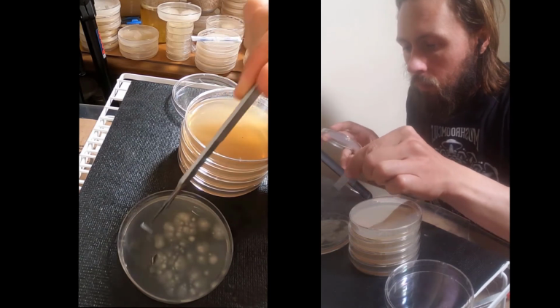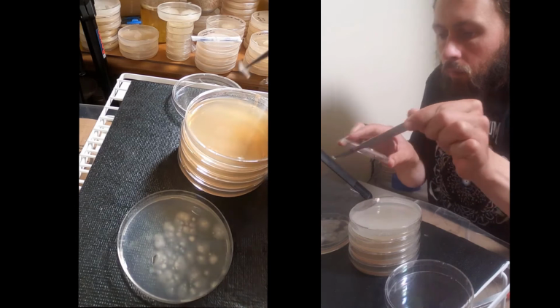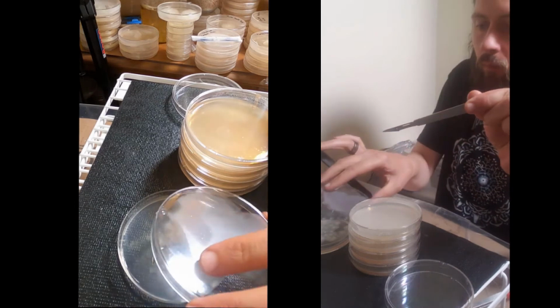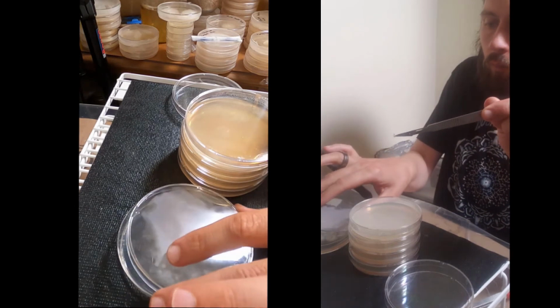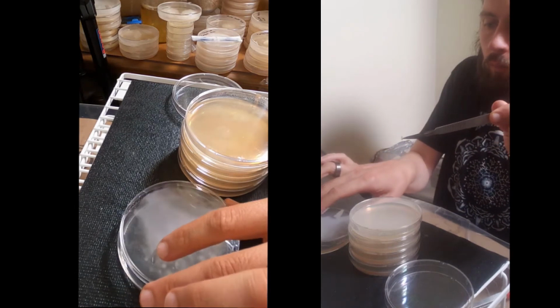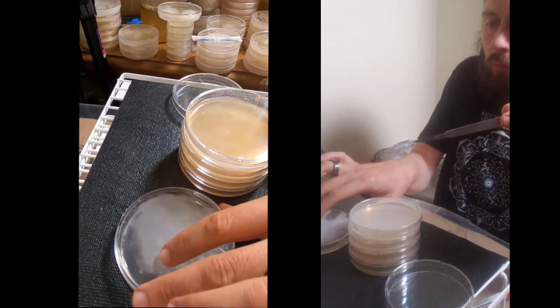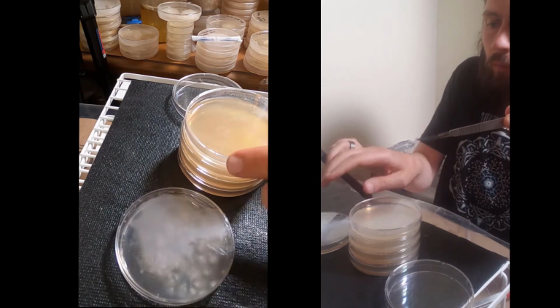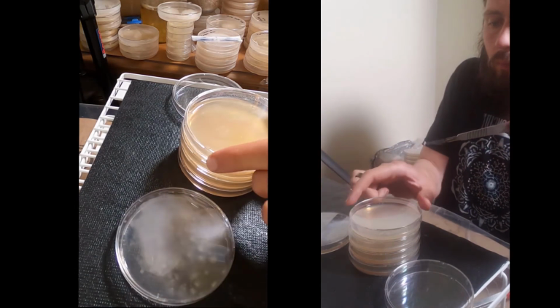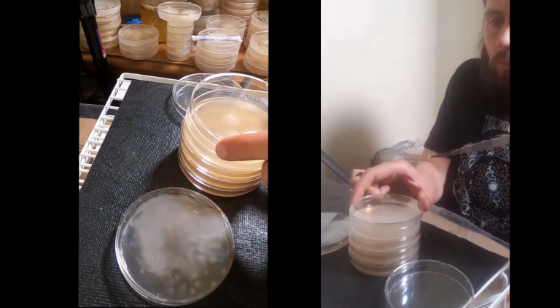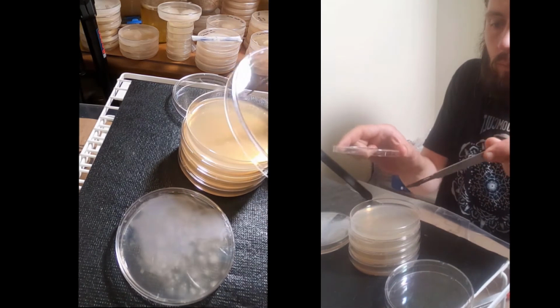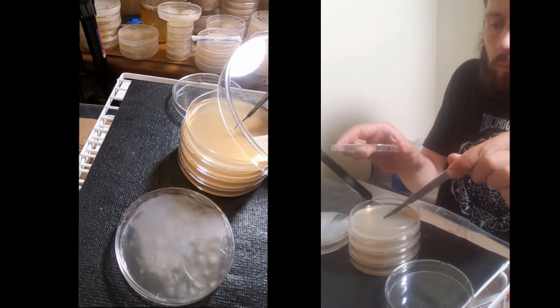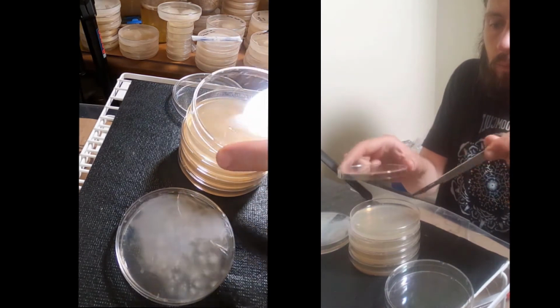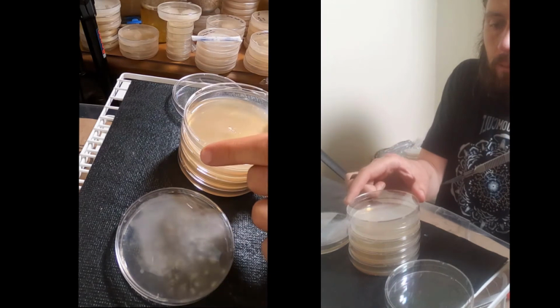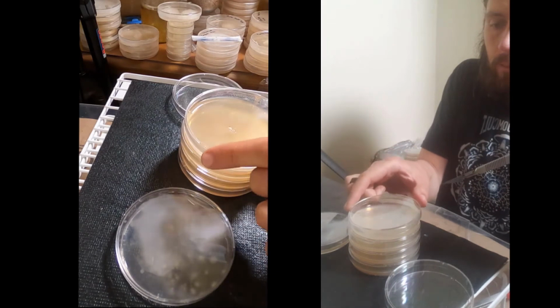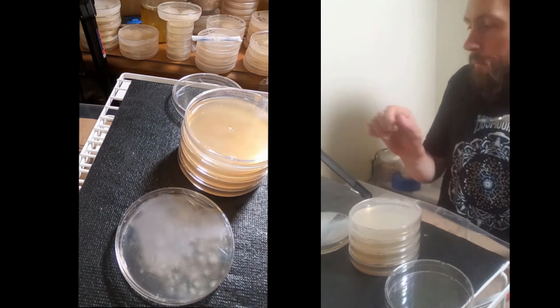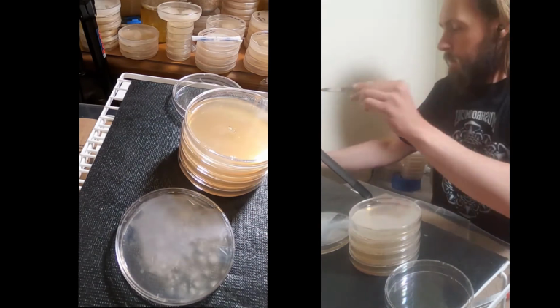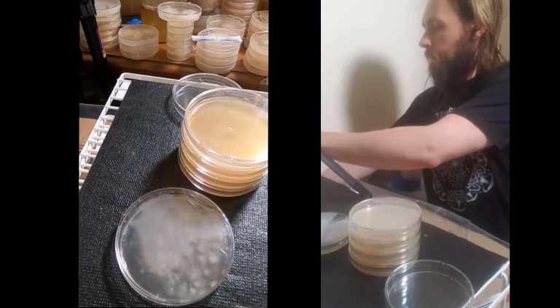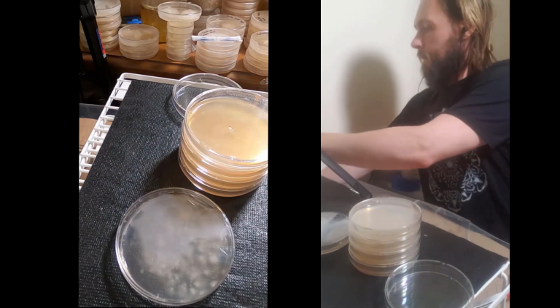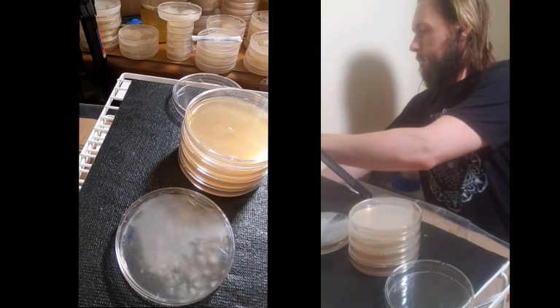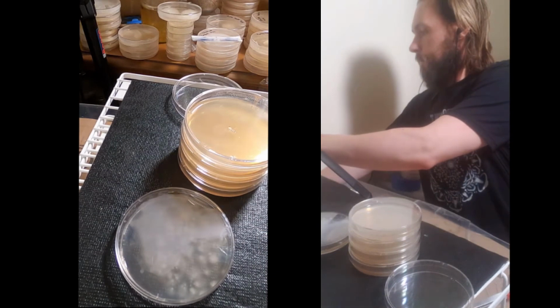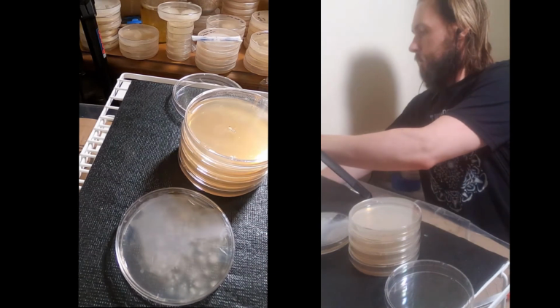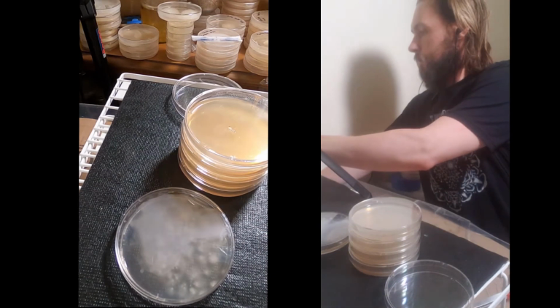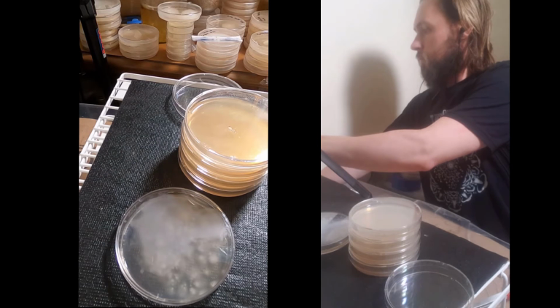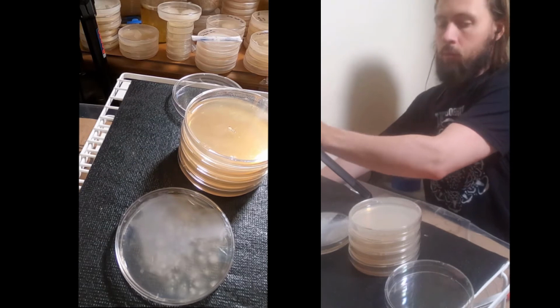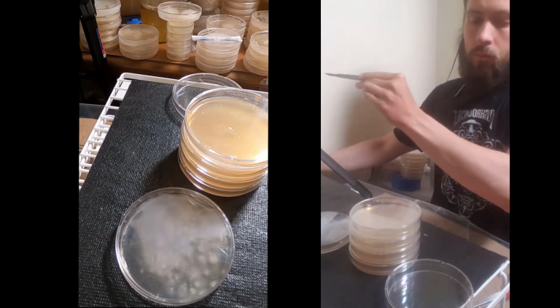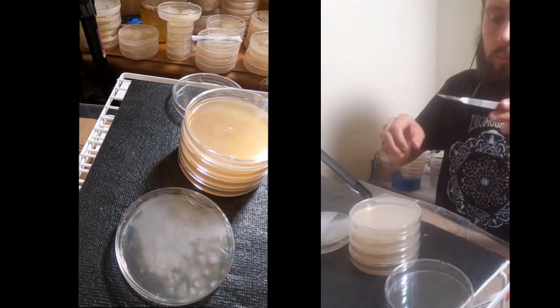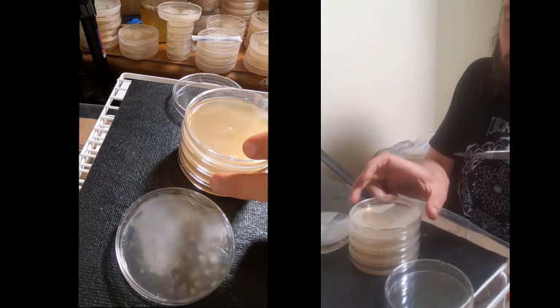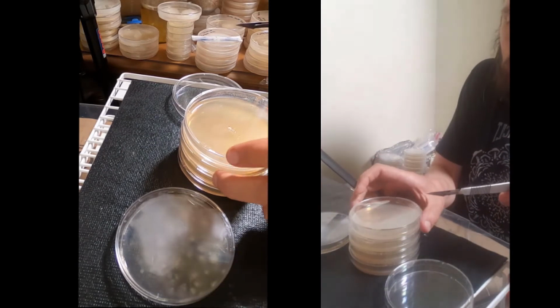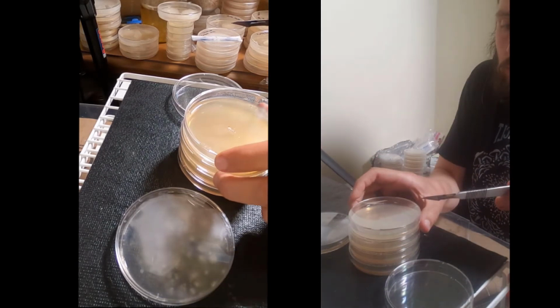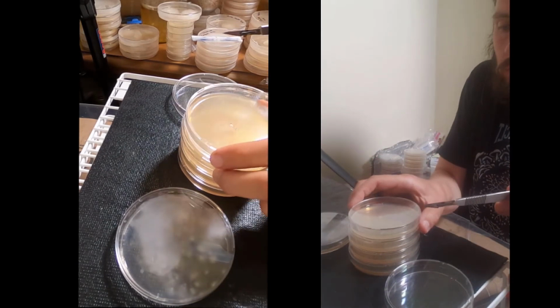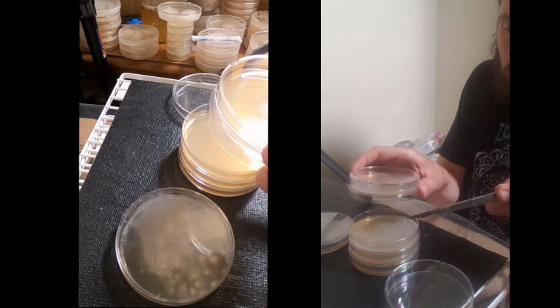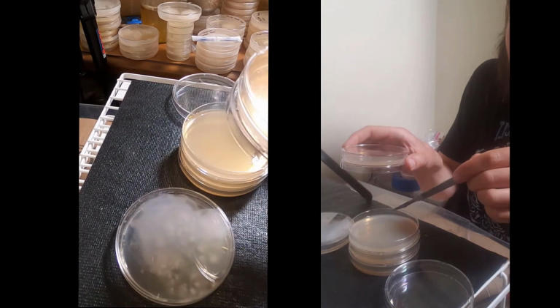This is a multi-spore inoculation on an agar plate where I took some spores off of a spore print and smeared them across the surface of the agar plate with an inoculation loop, and eight days later the colonies have developed.